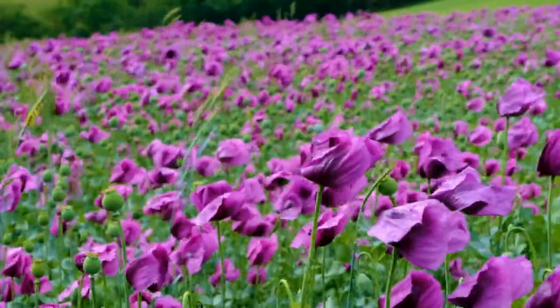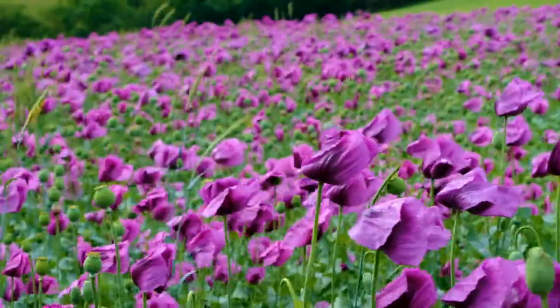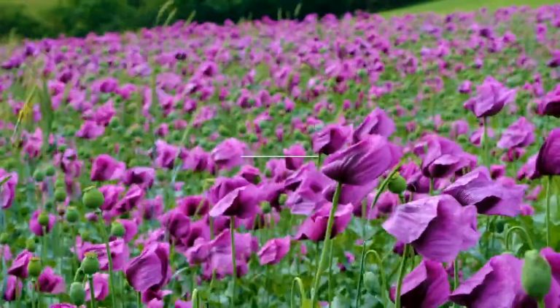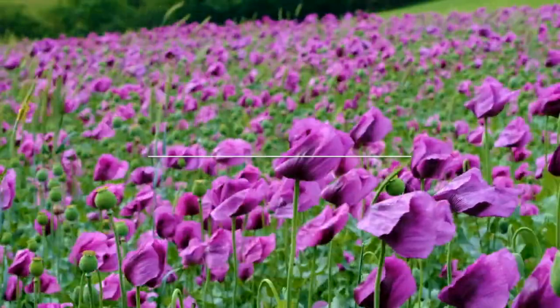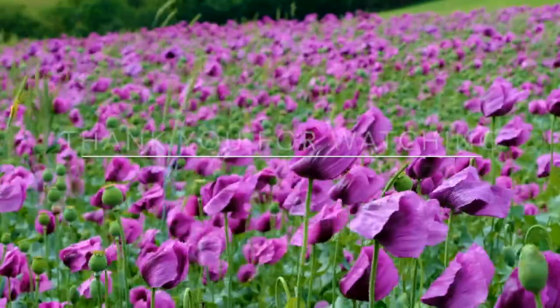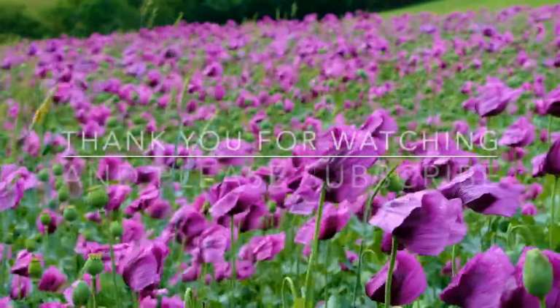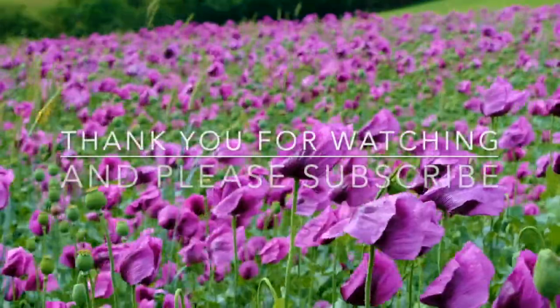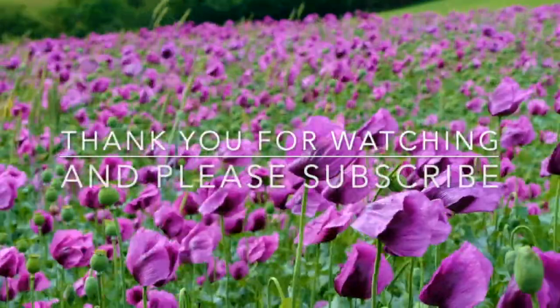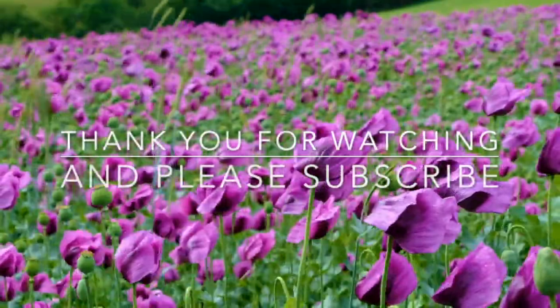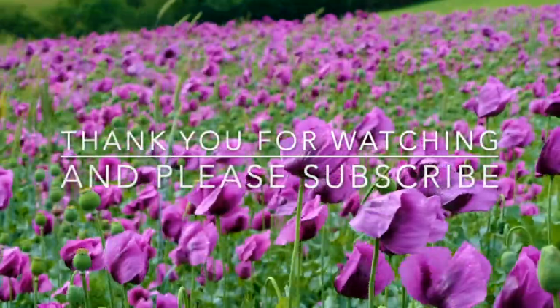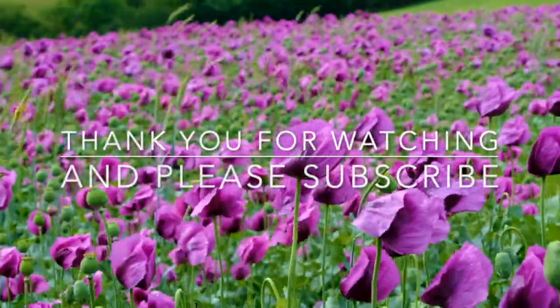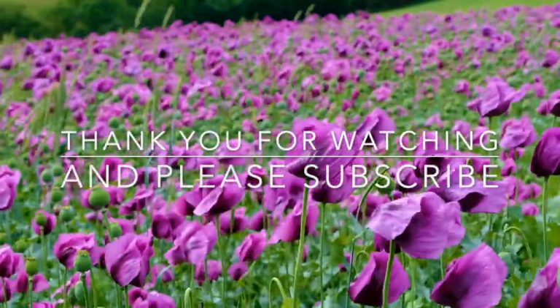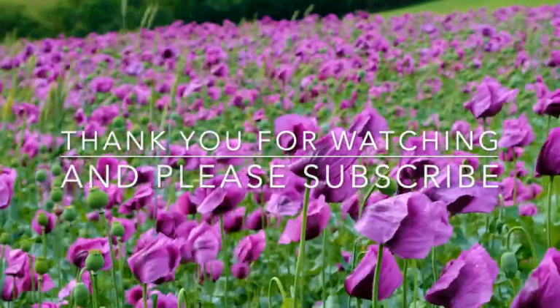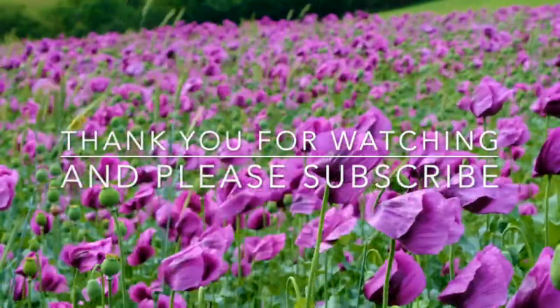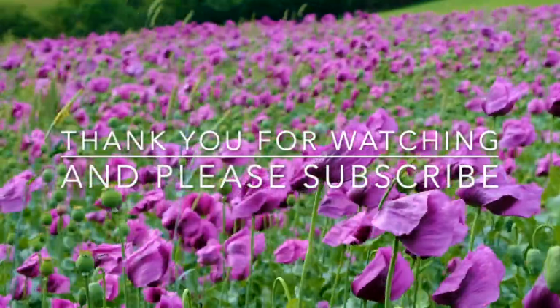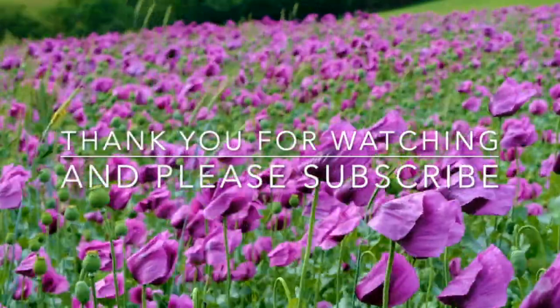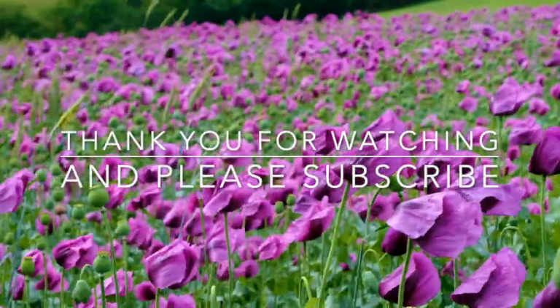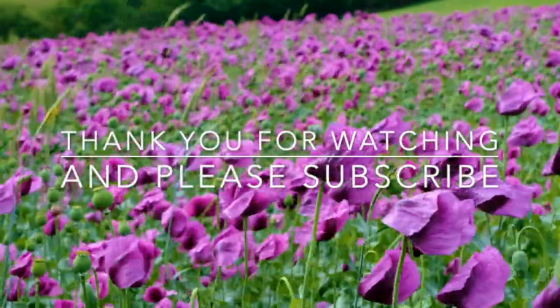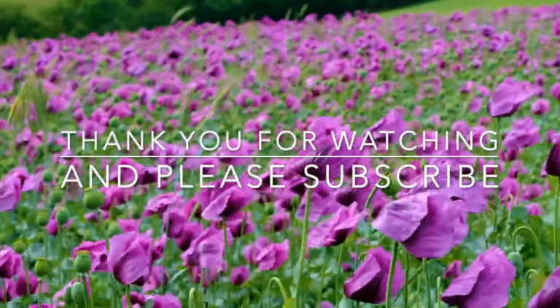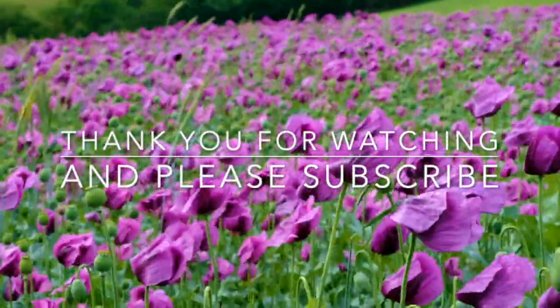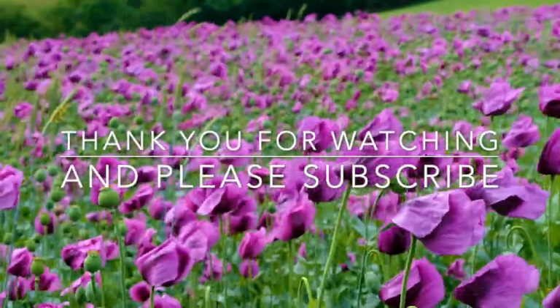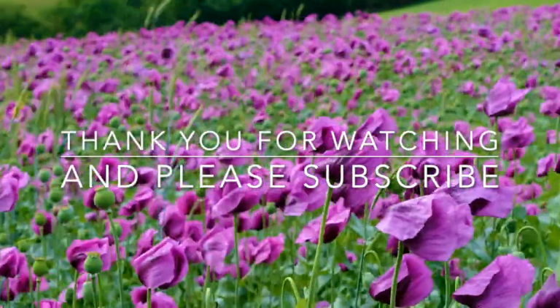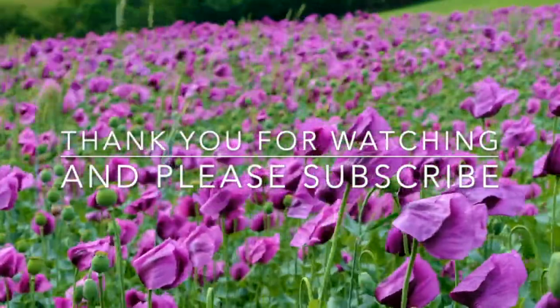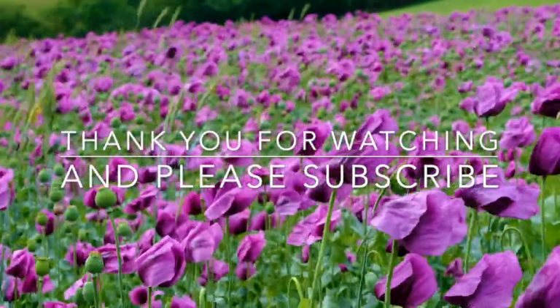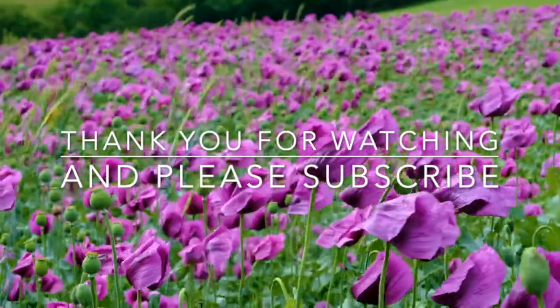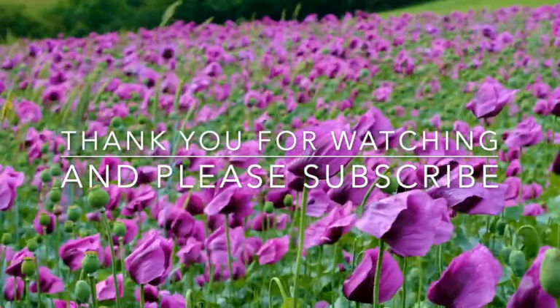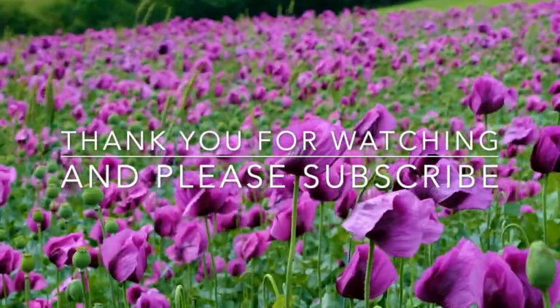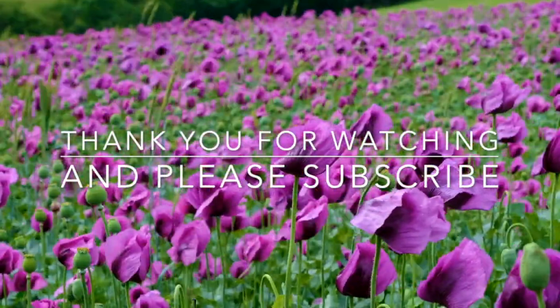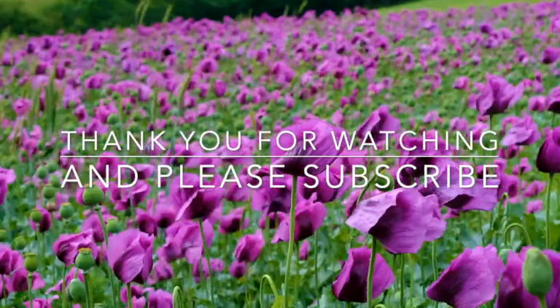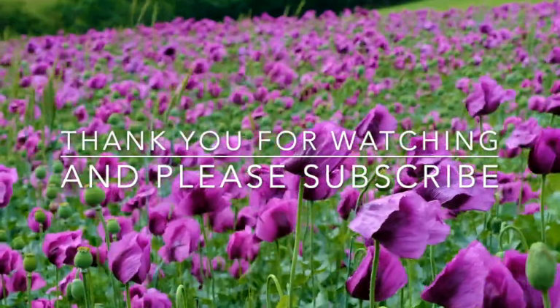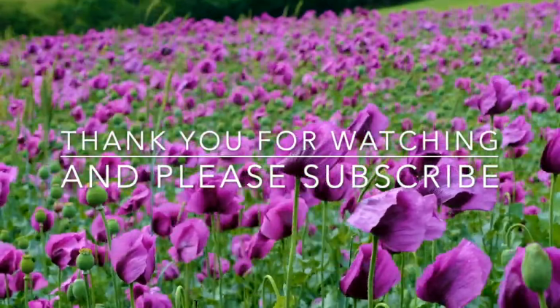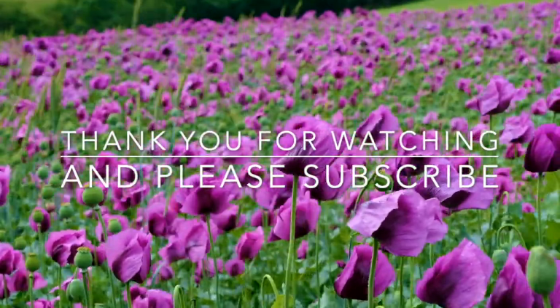Thank you for watching our video. Don't forget to subscribe for more videos.